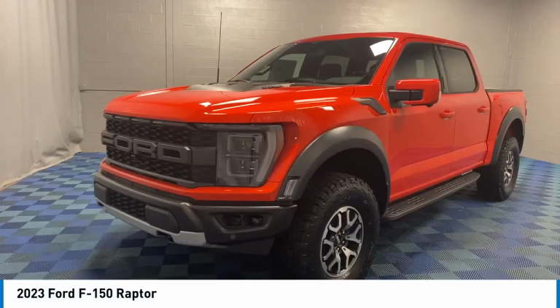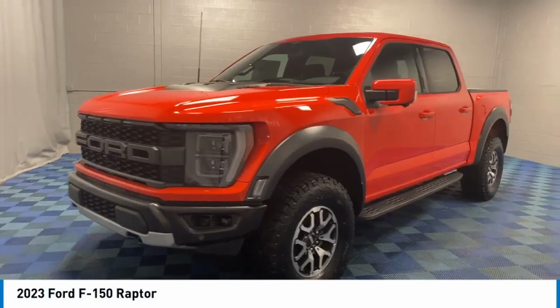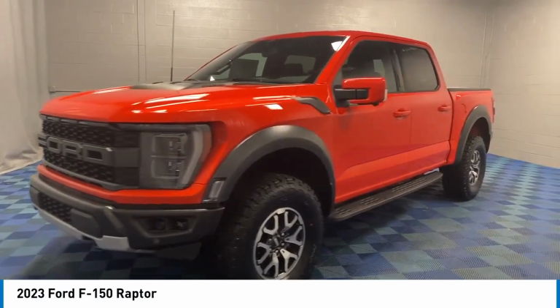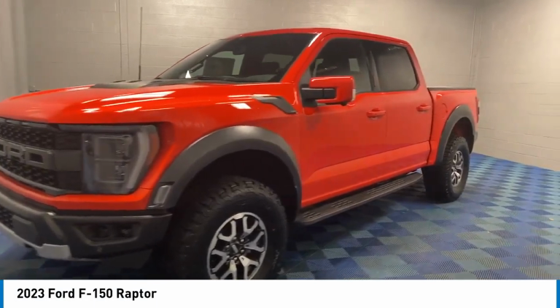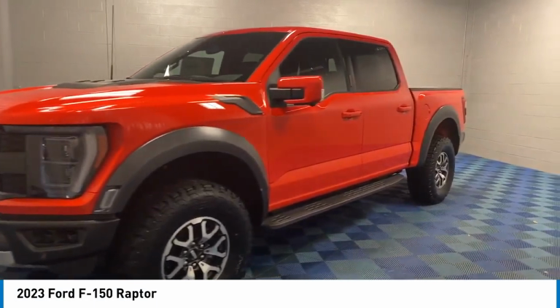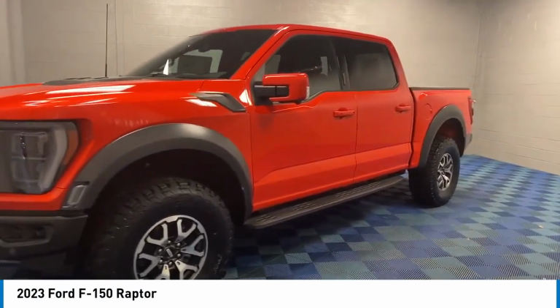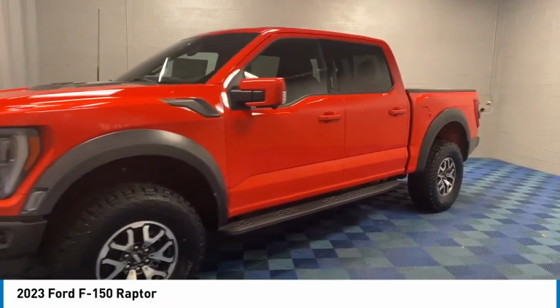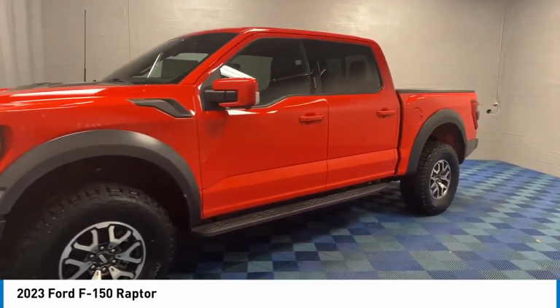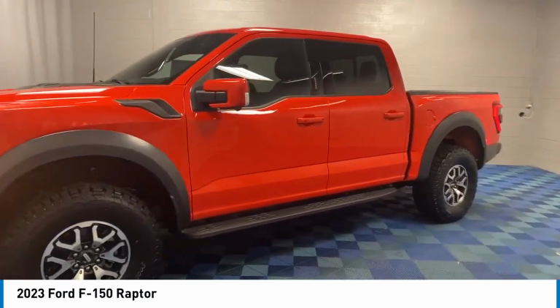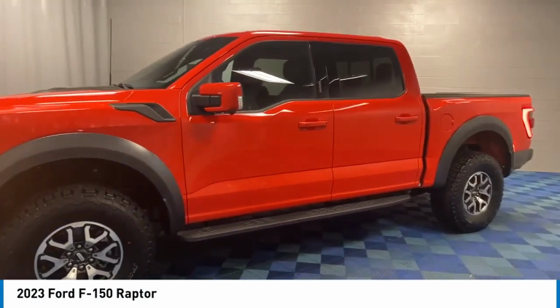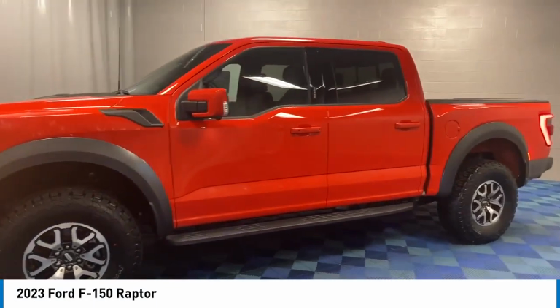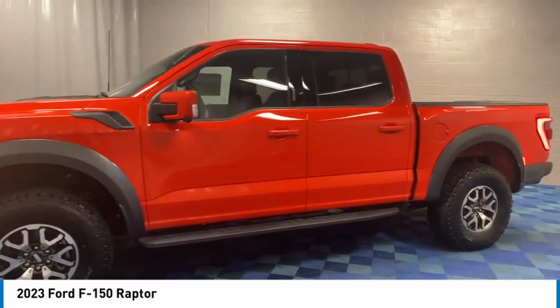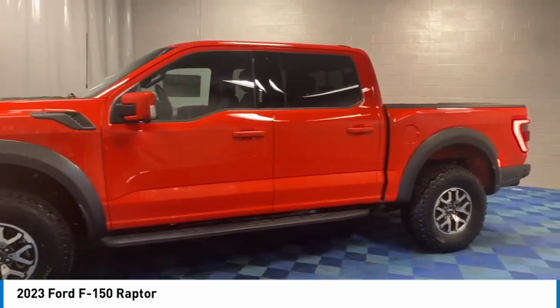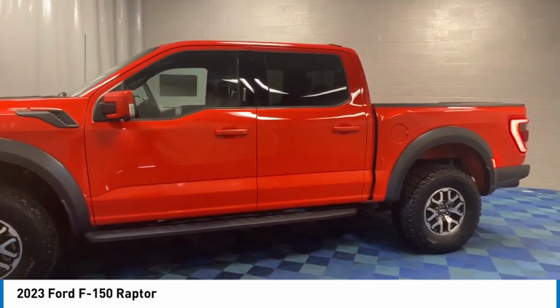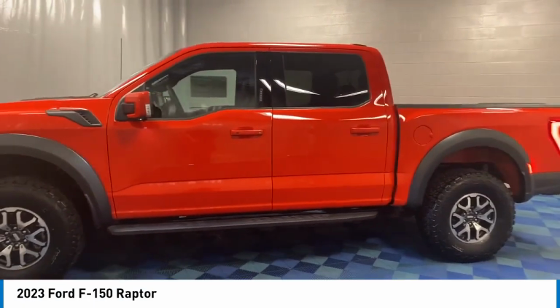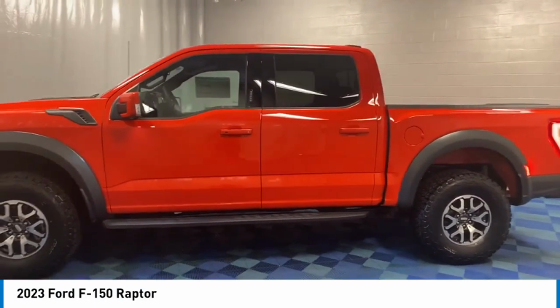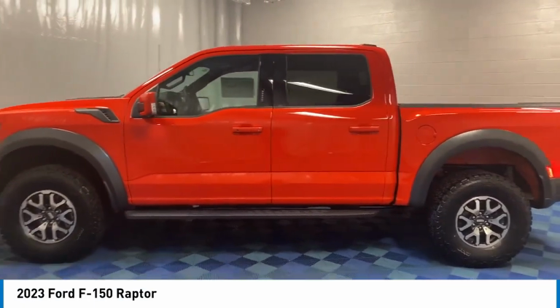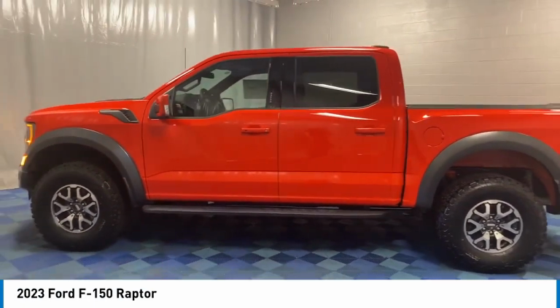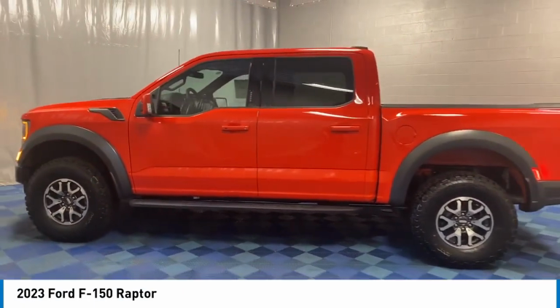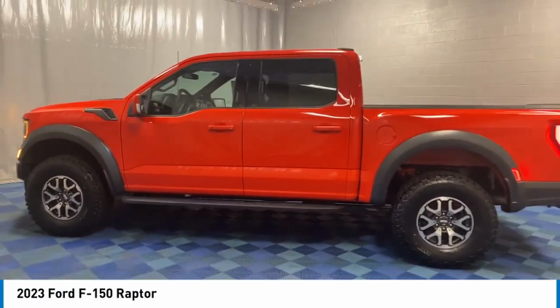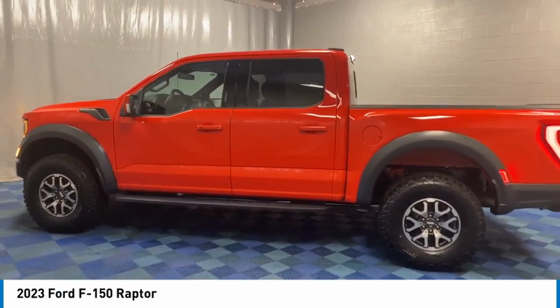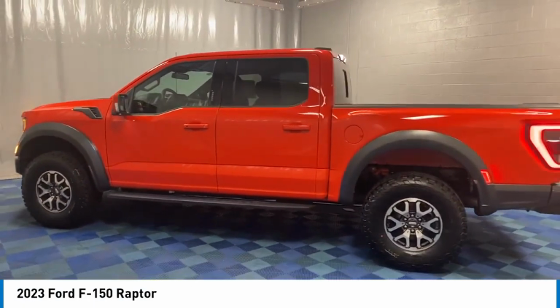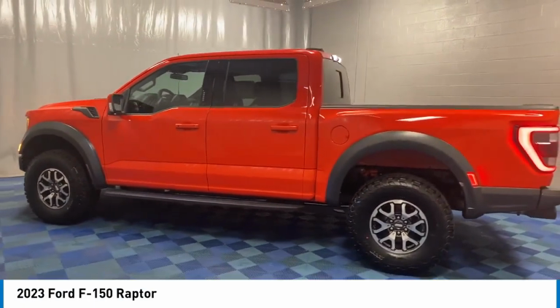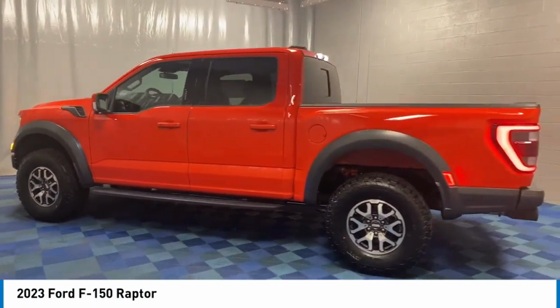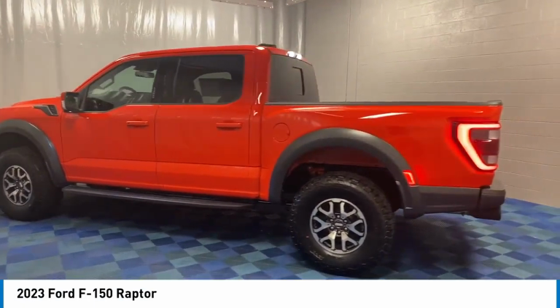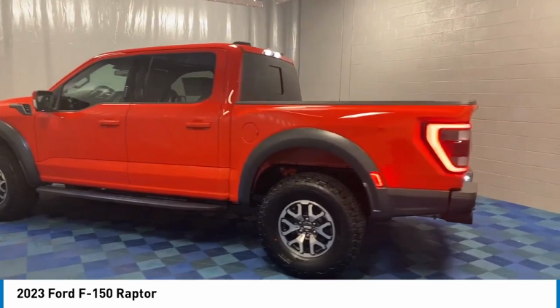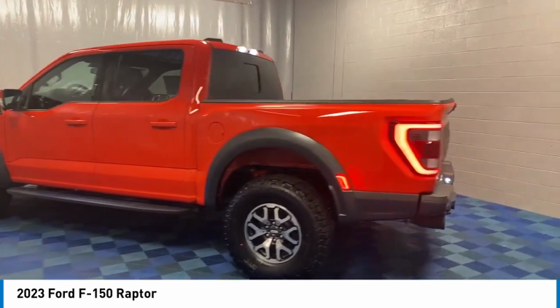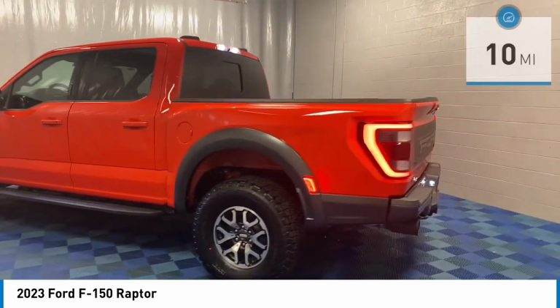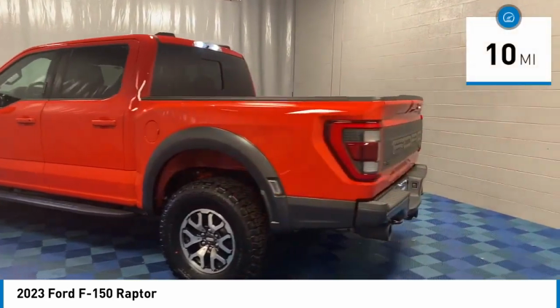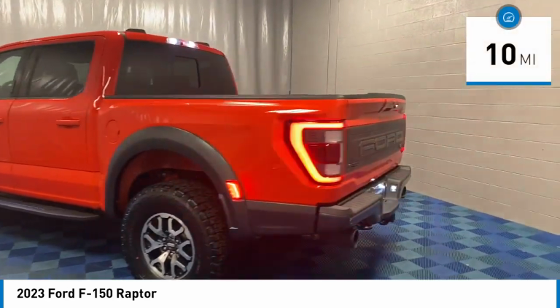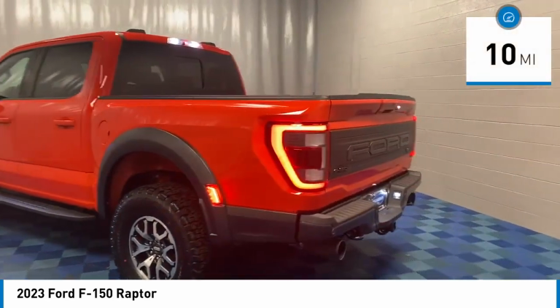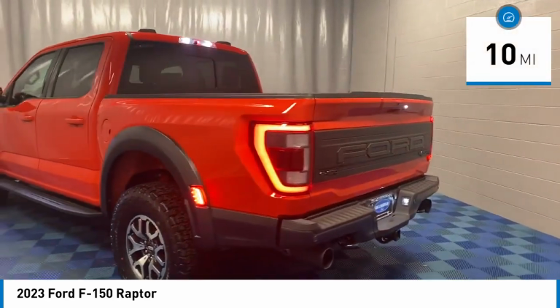Looking for the right vehicle? Check out the 2023 F-150. A Ford F-150 knows how to handle any situation. It's built to follow orders, no whining. This vehicle has less than 100 miles.